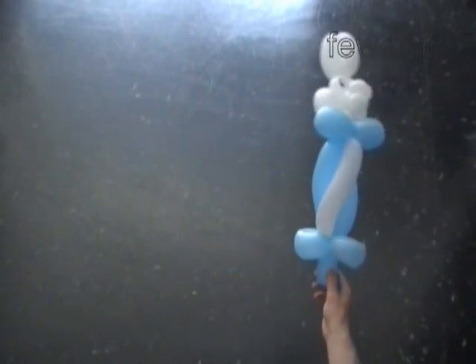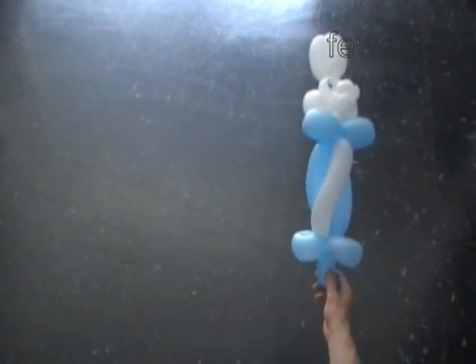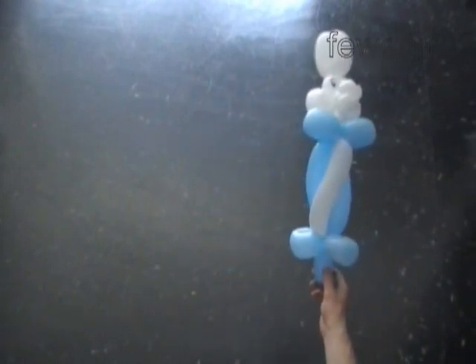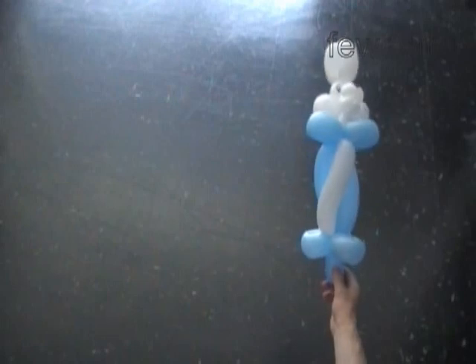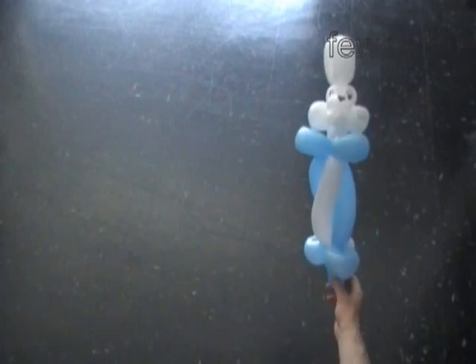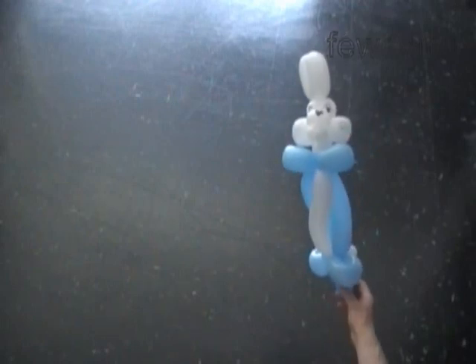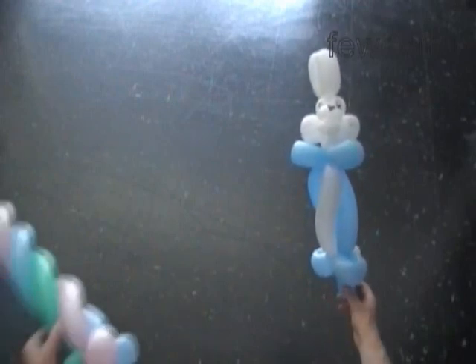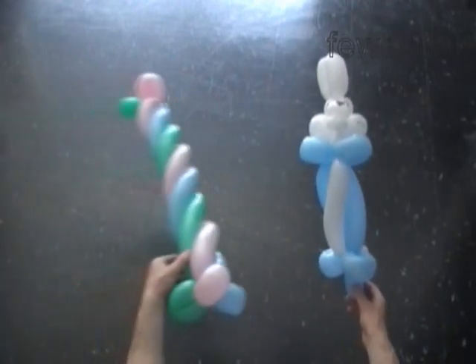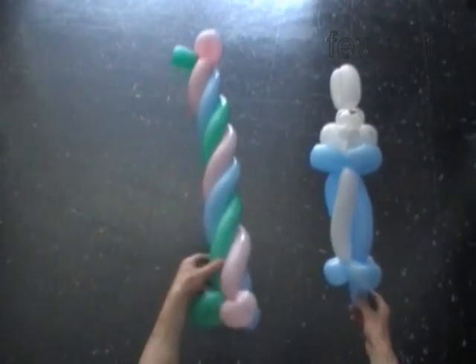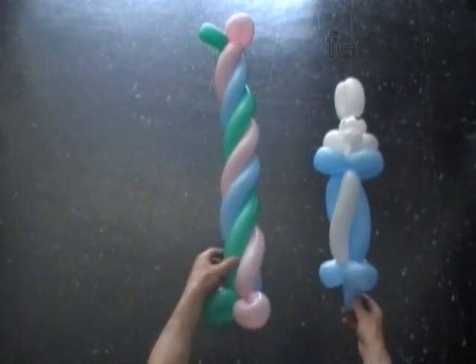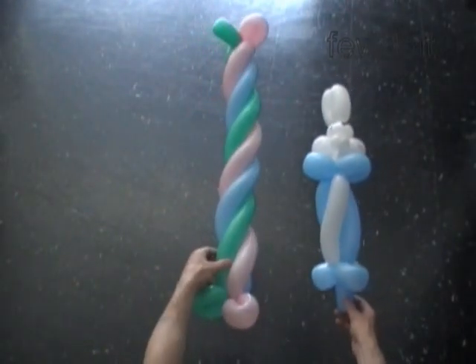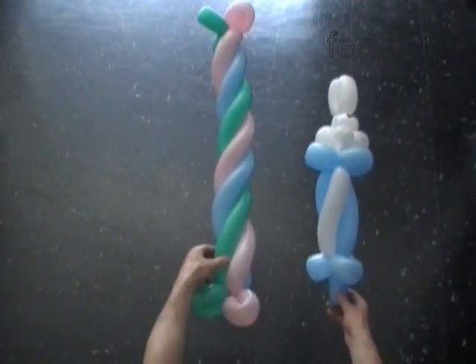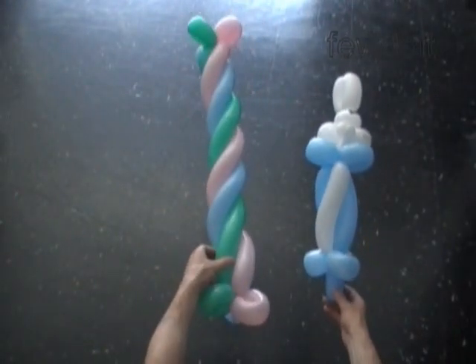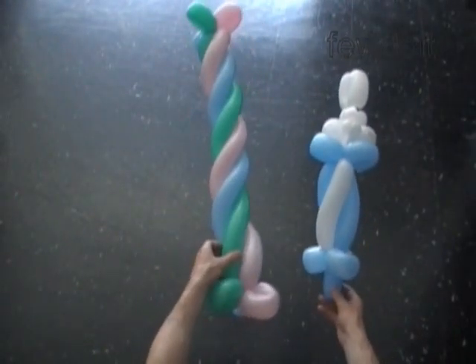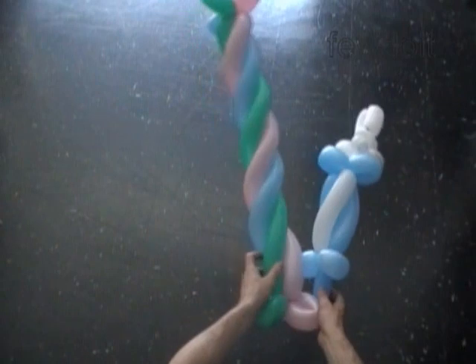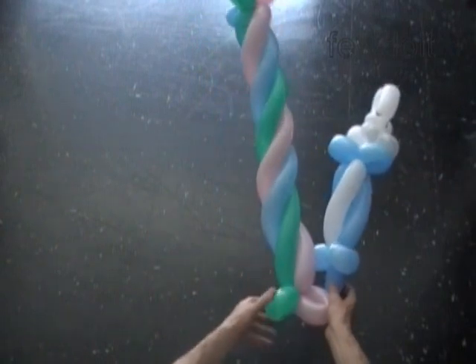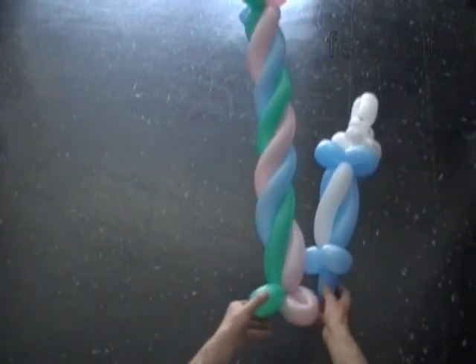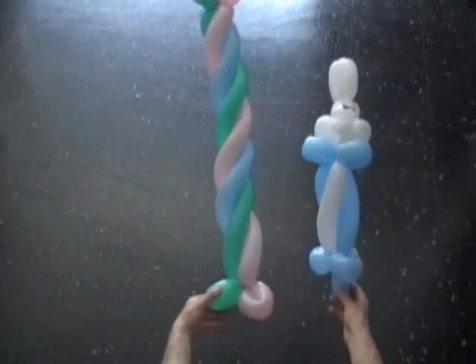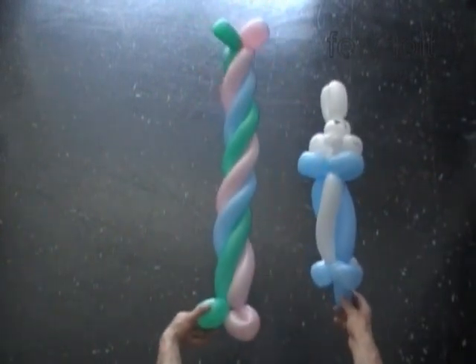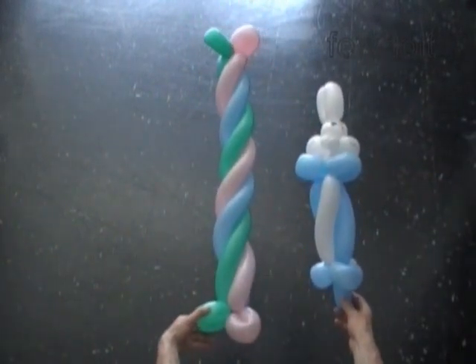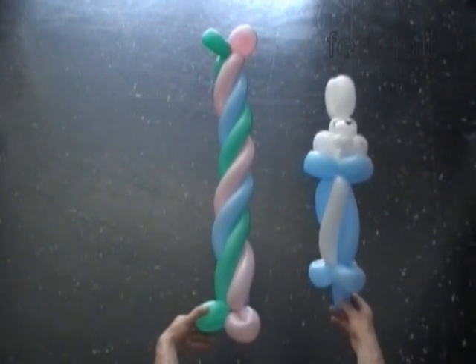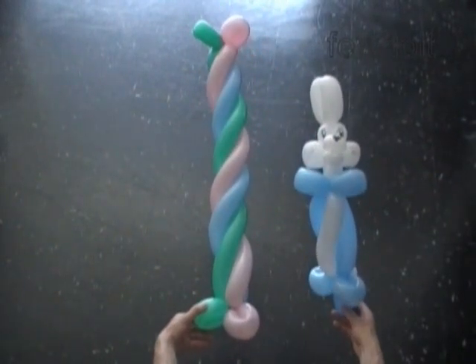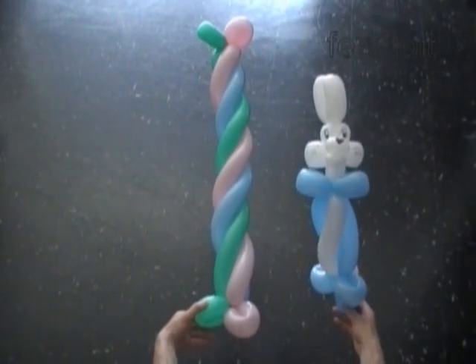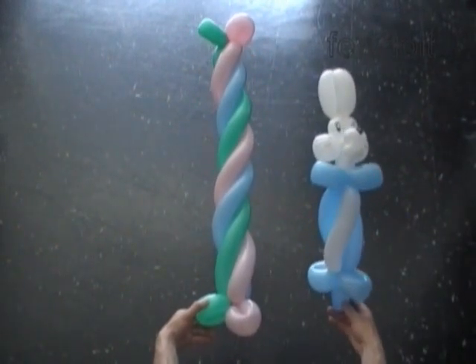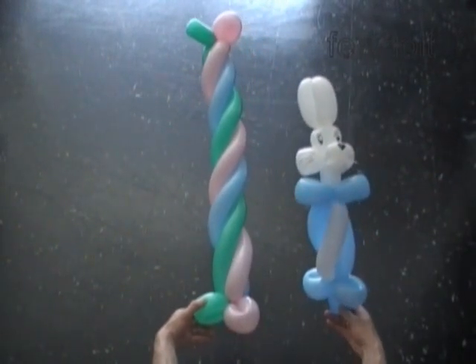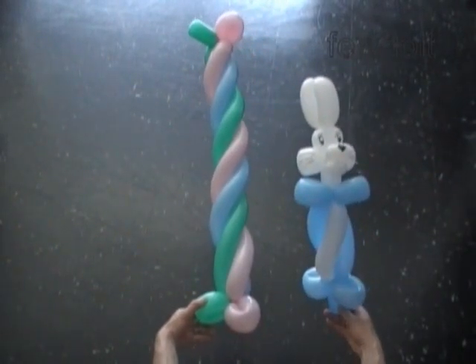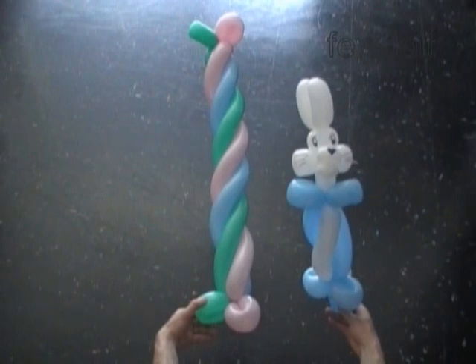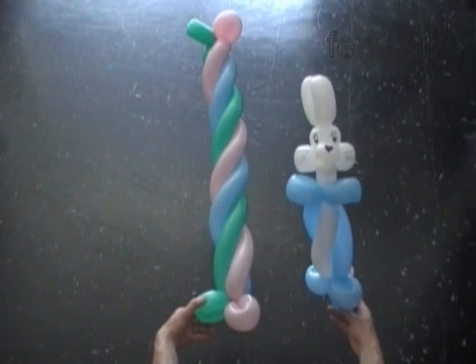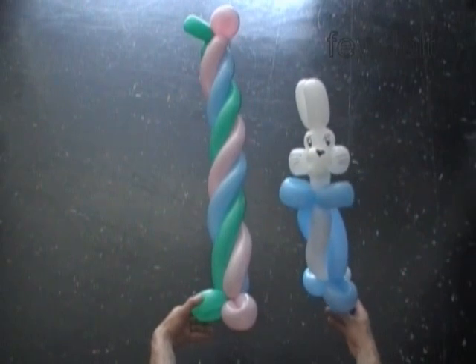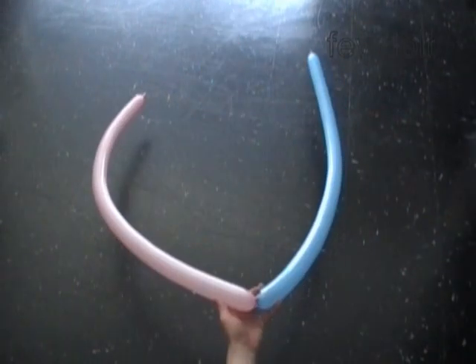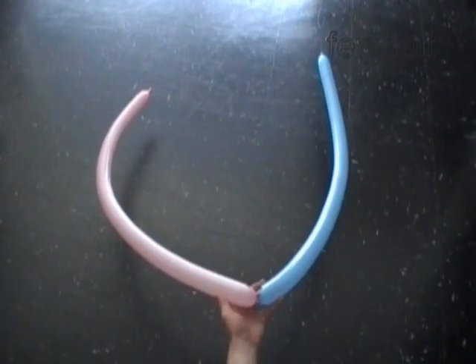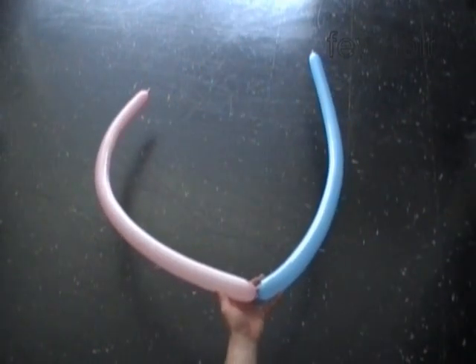Here's our one balloon candy bar, and this is the three balloons candy bar. Alright, let's make a couple of simple two balloons candy bars. We will use them to make a chain or an arch.